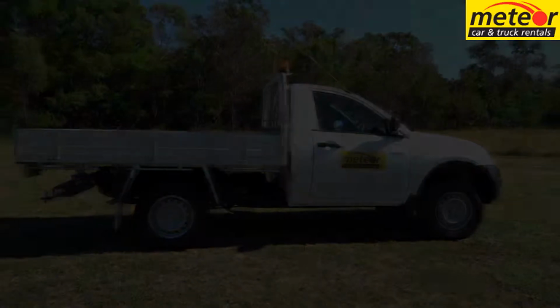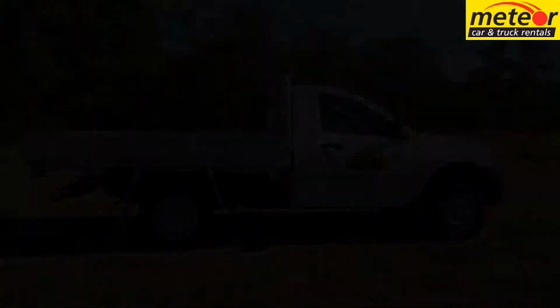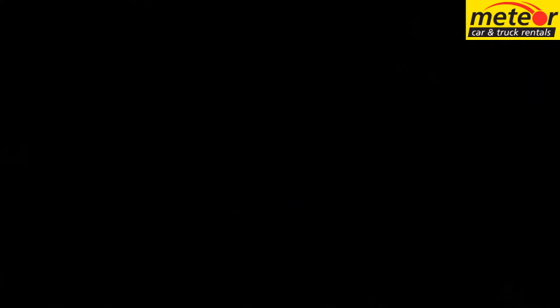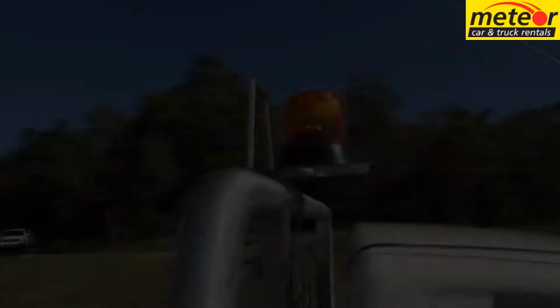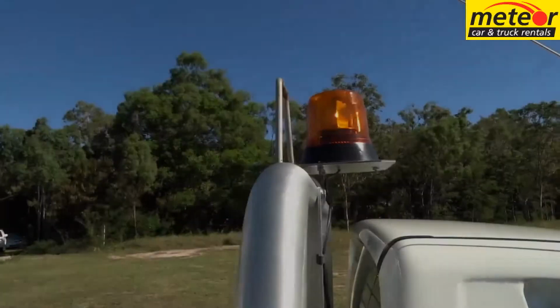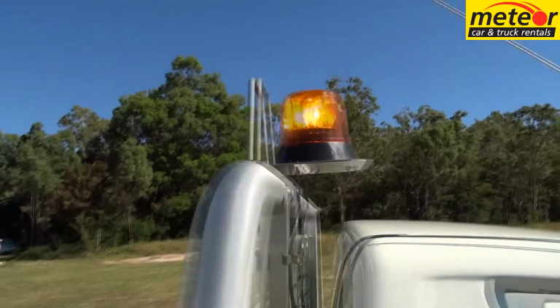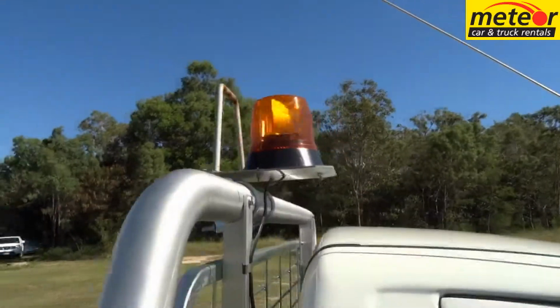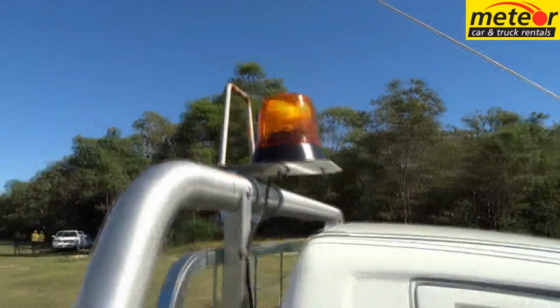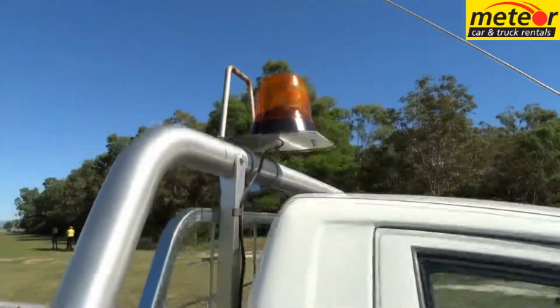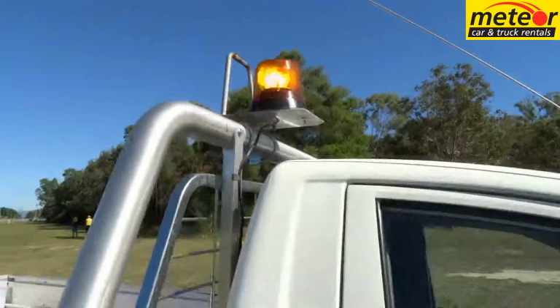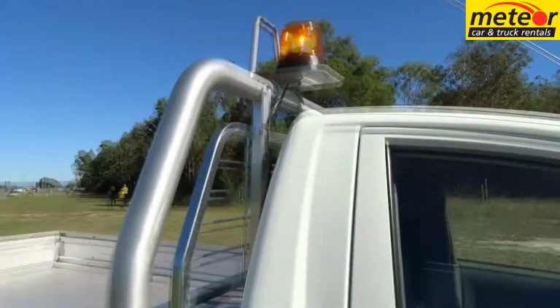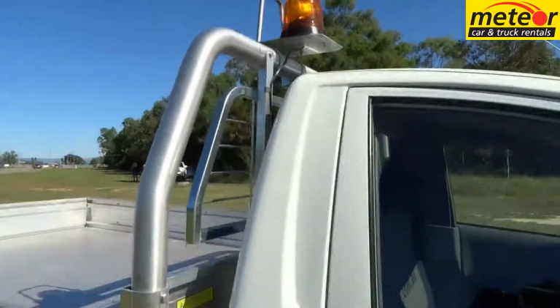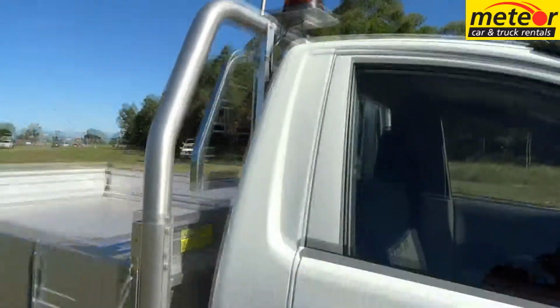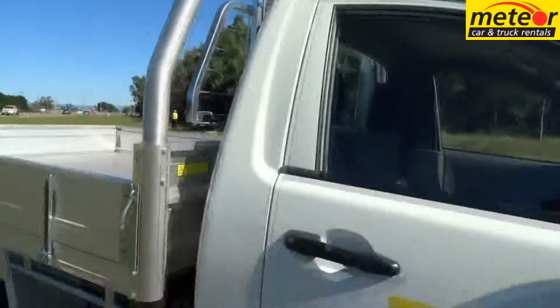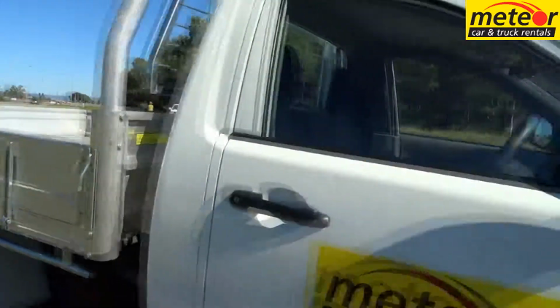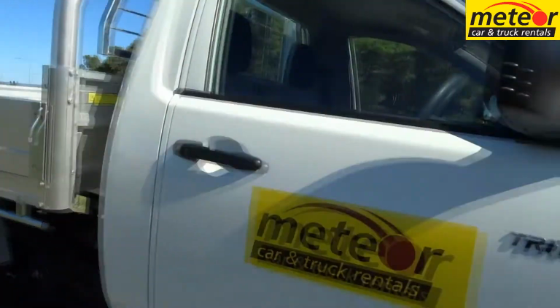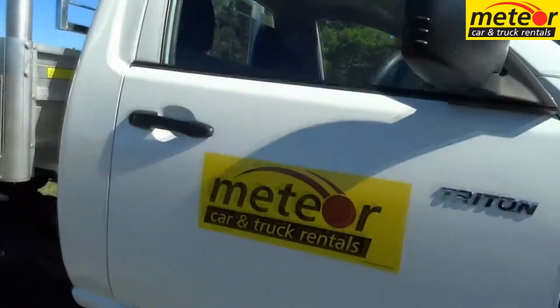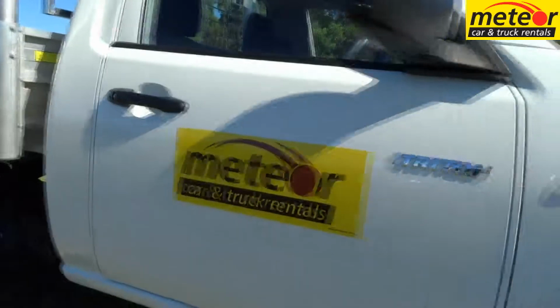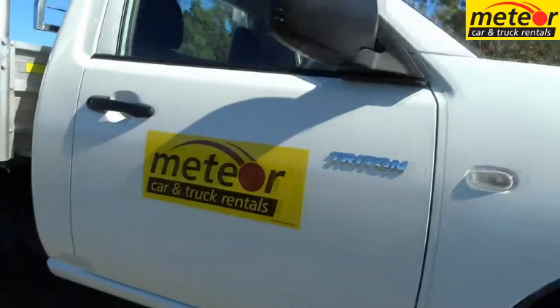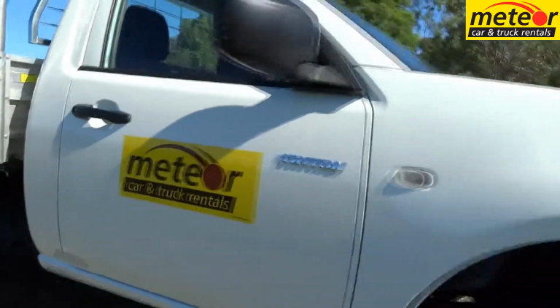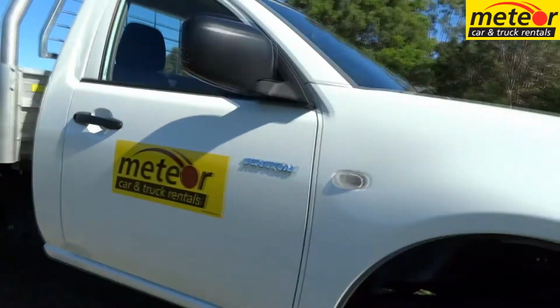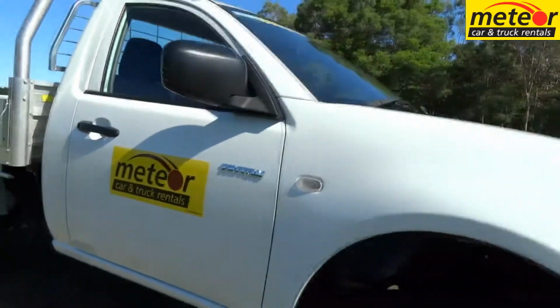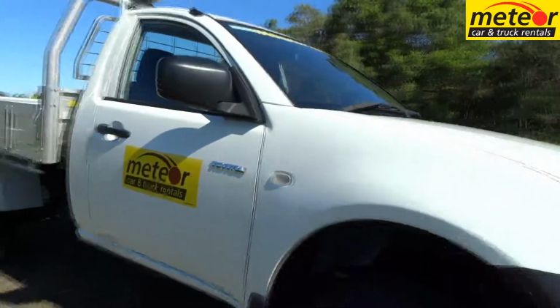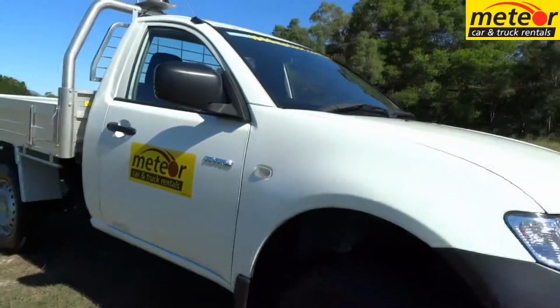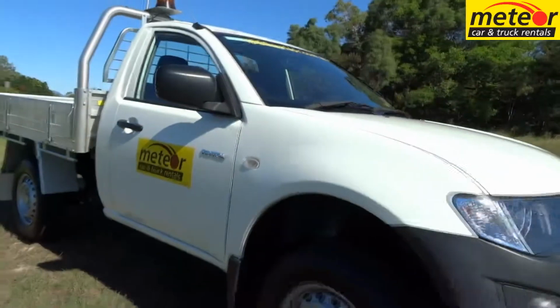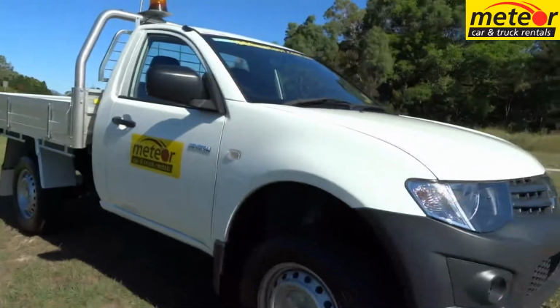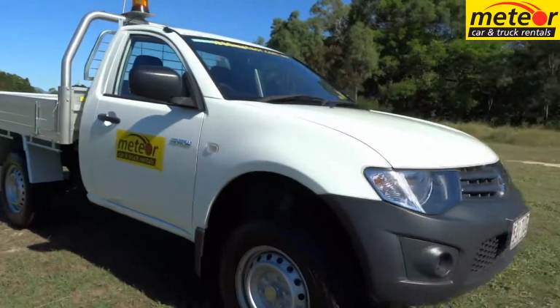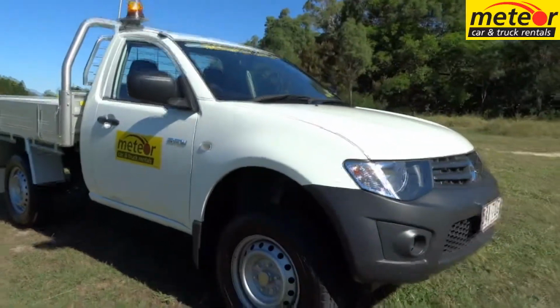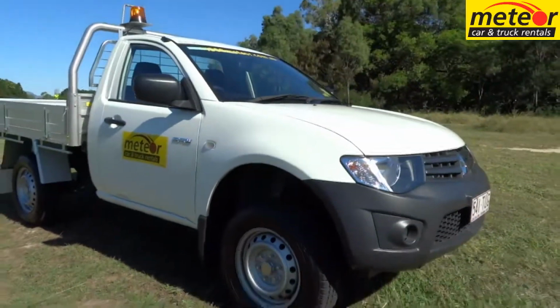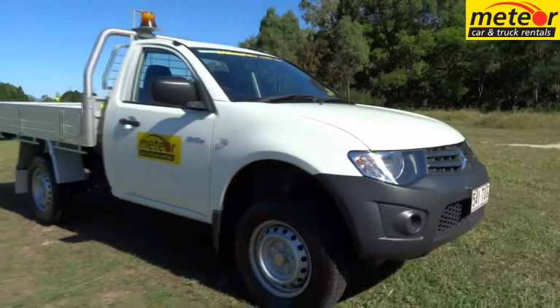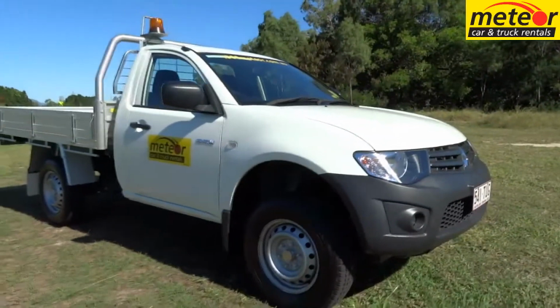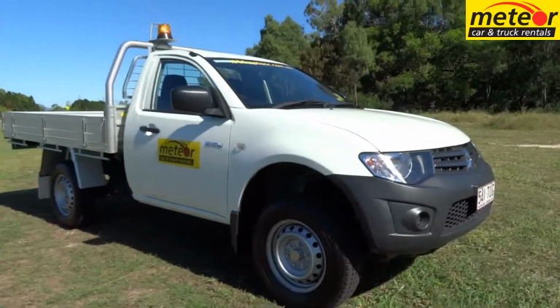The Triton is a high ground clearance vehicle, suitable for more demanding sites. For quality commercials, Meteor has it all.